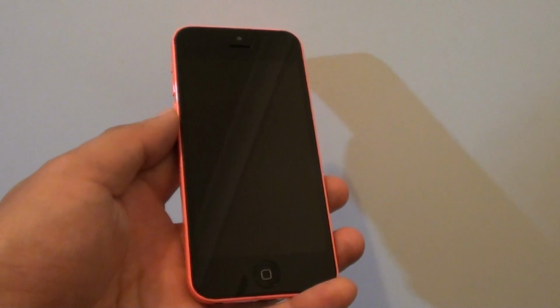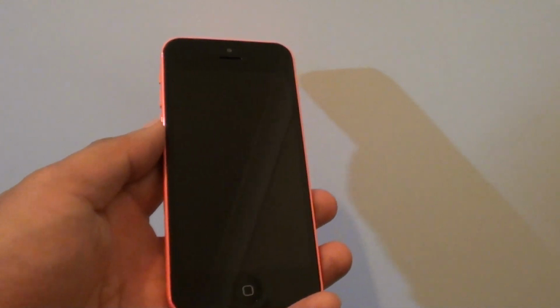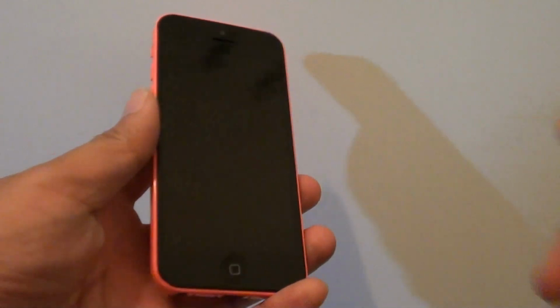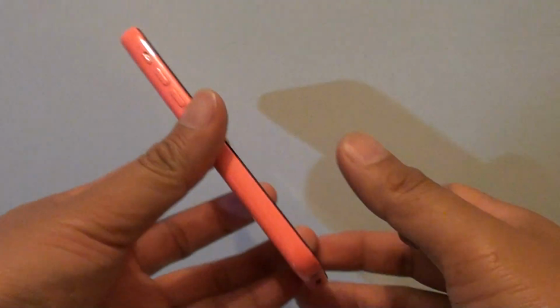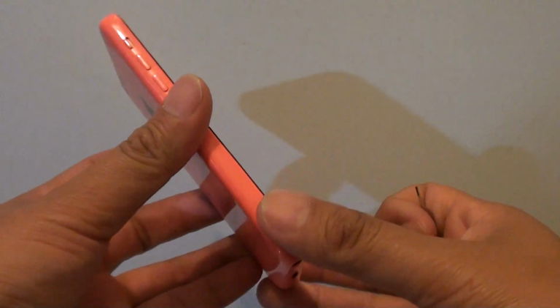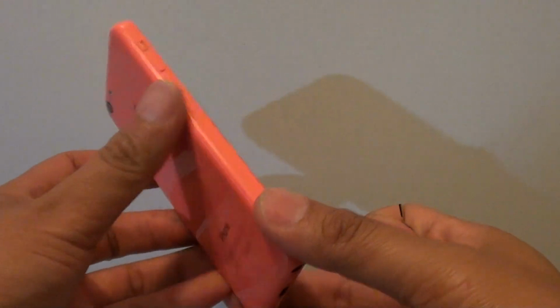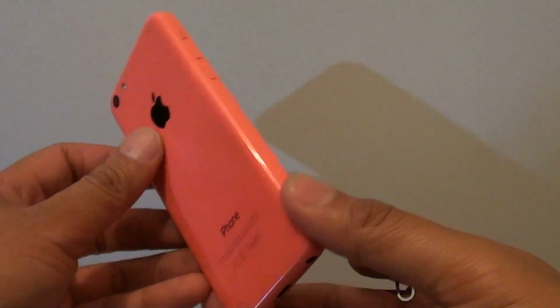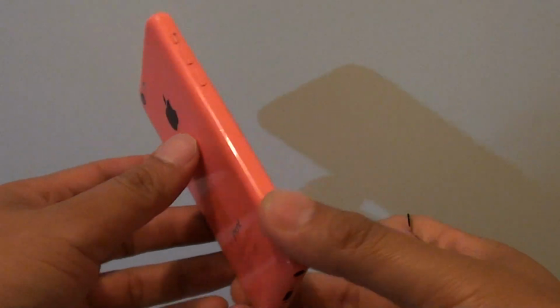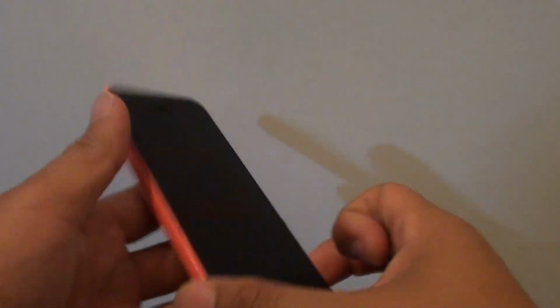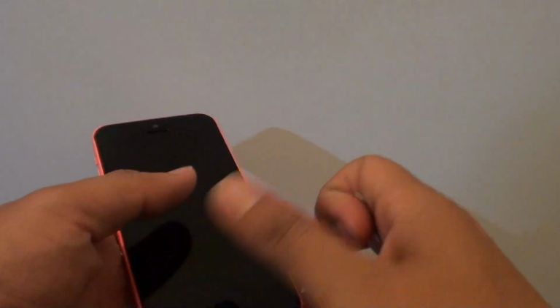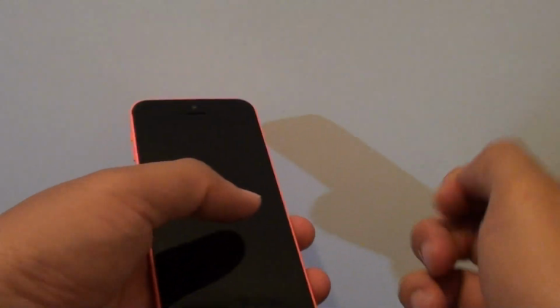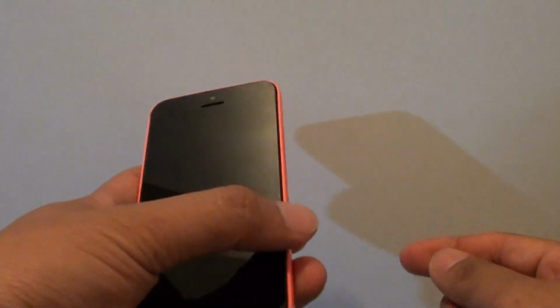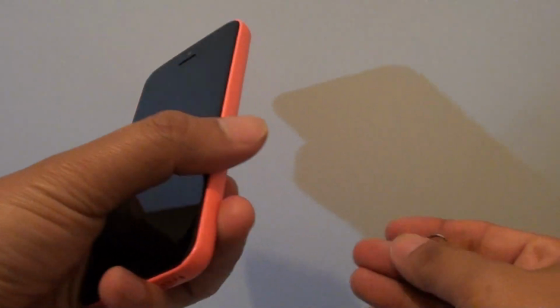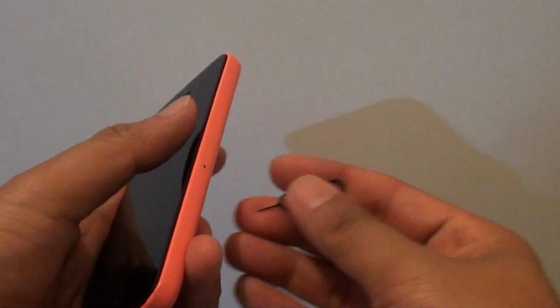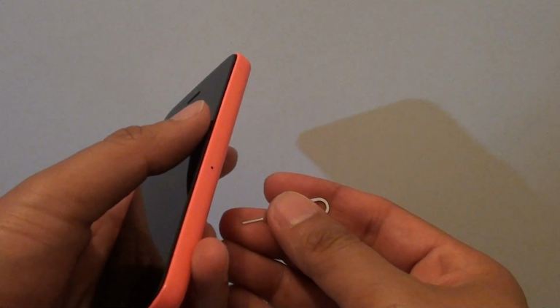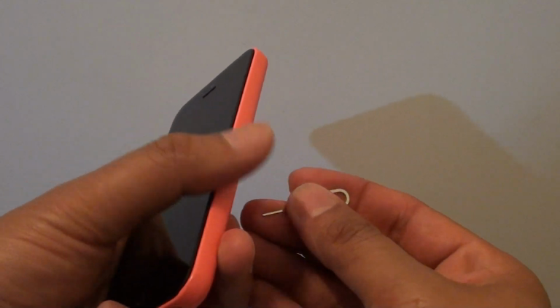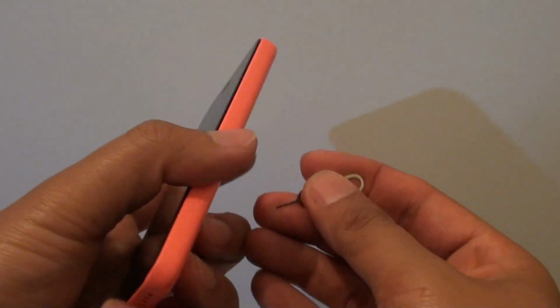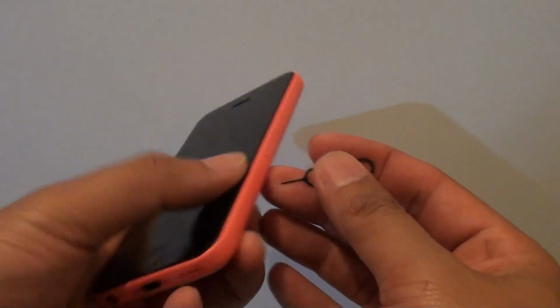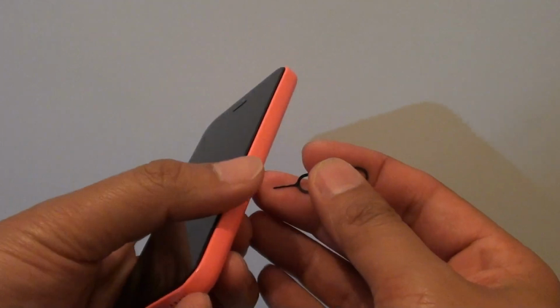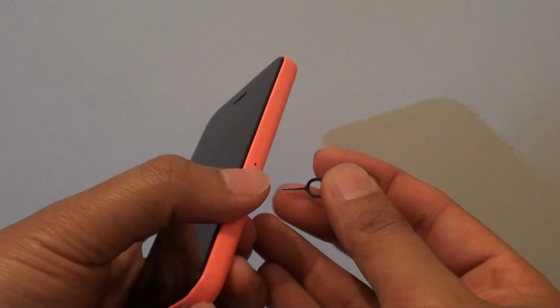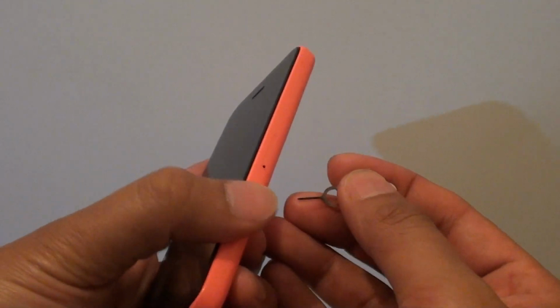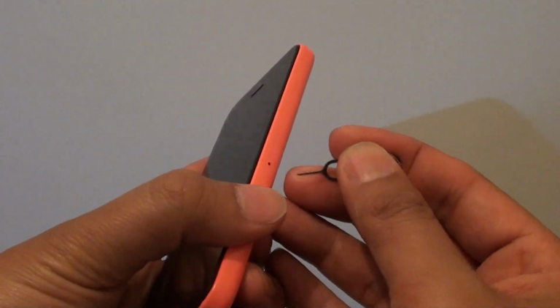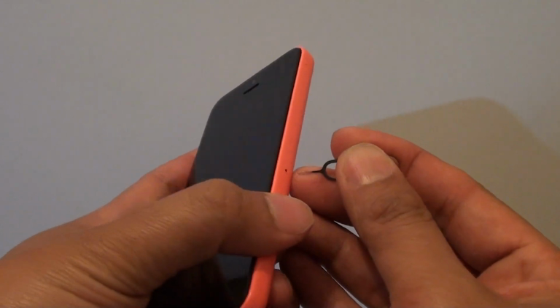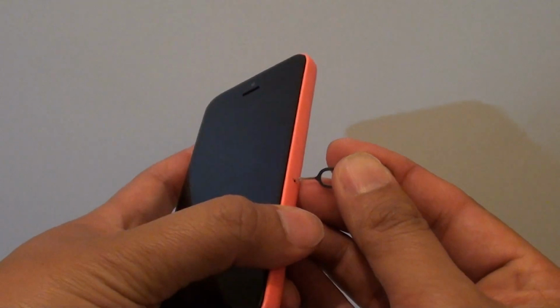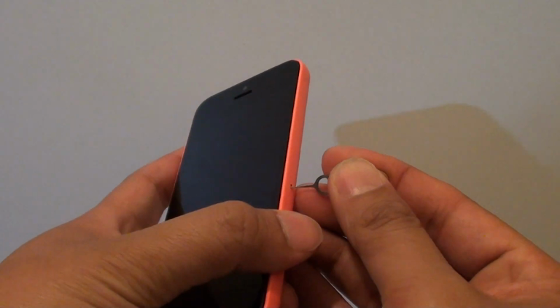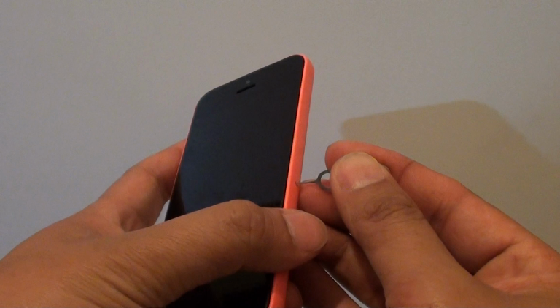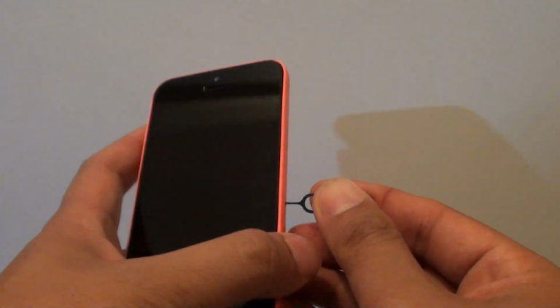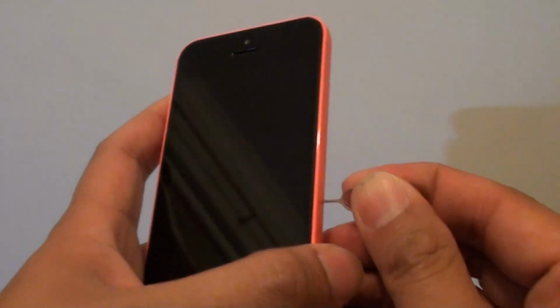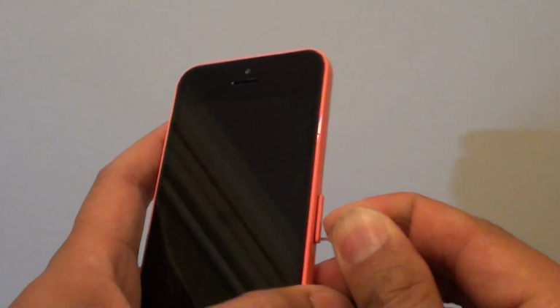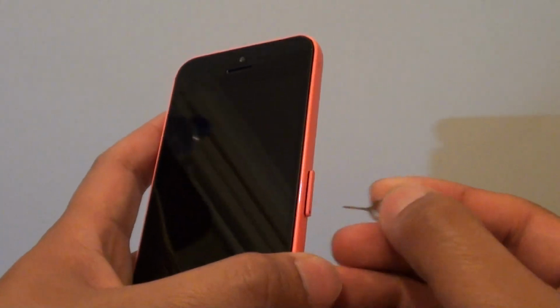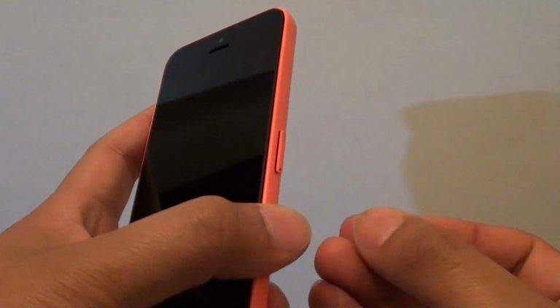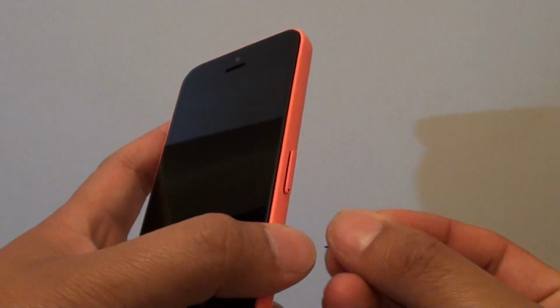How to tell if your iPhone 5c has water damage. One of the easiest ways to find out is to look at the water damage indicator. It is located just under the SIM tray.